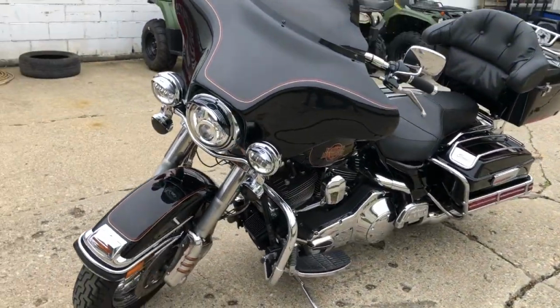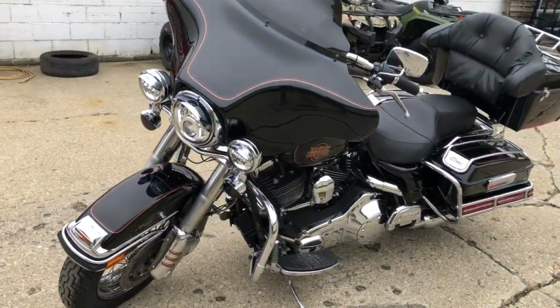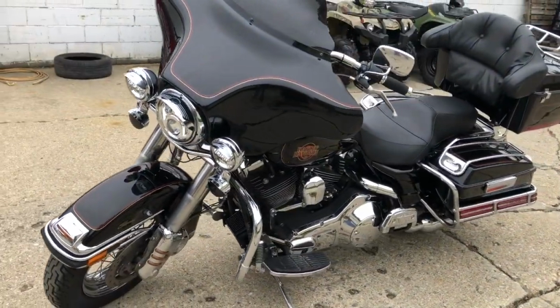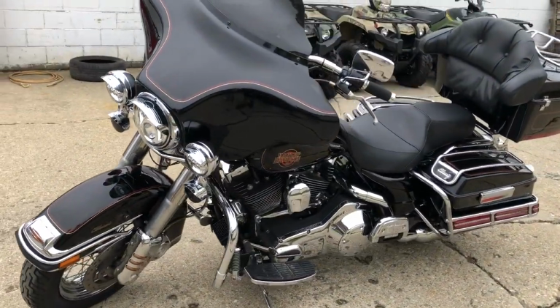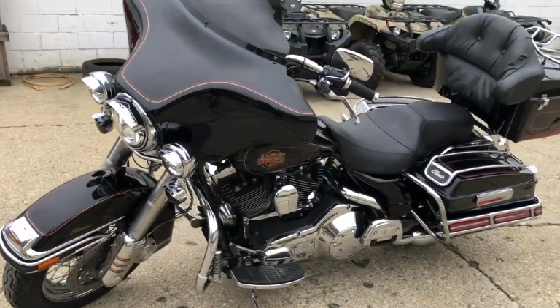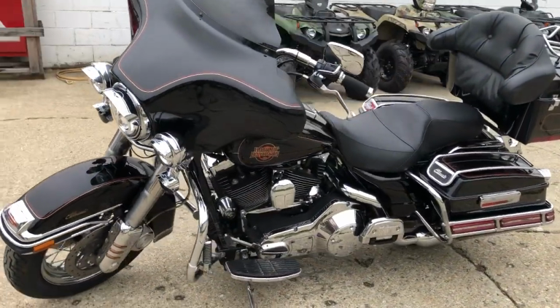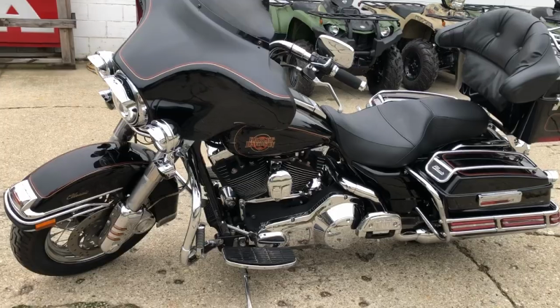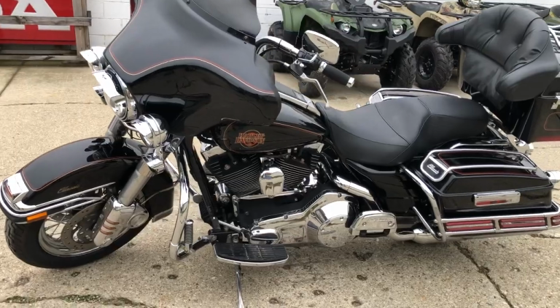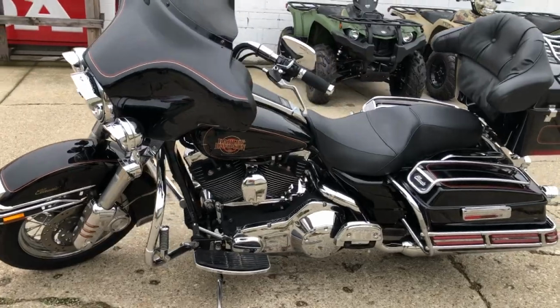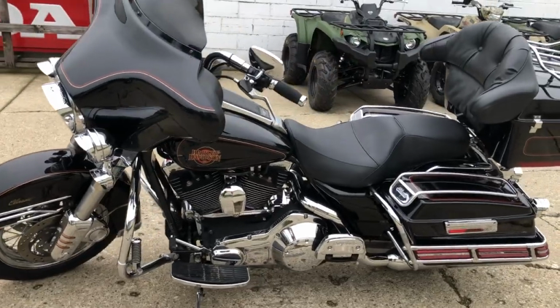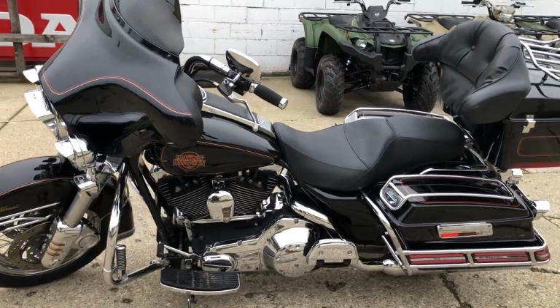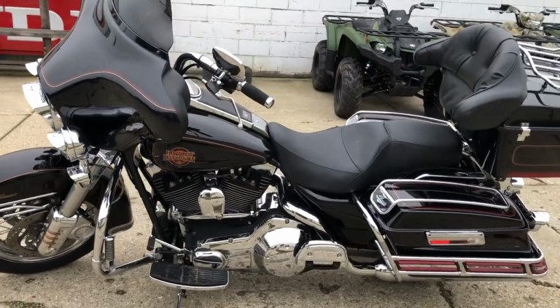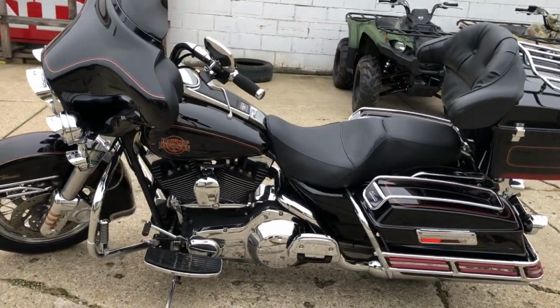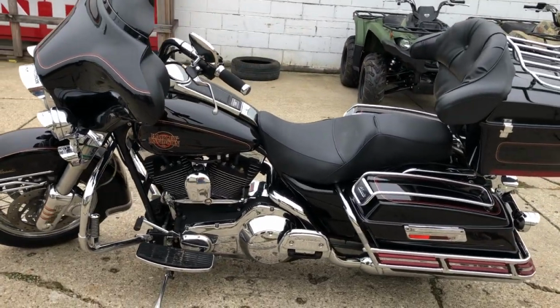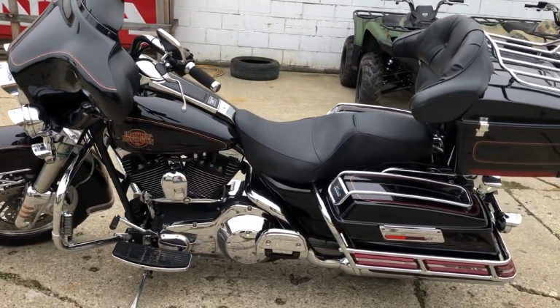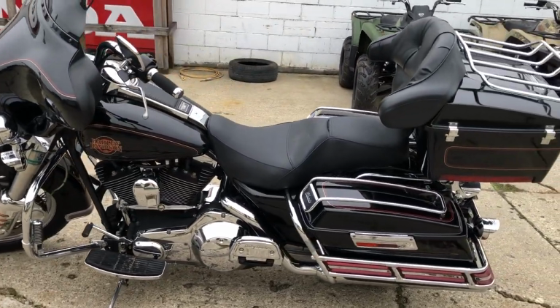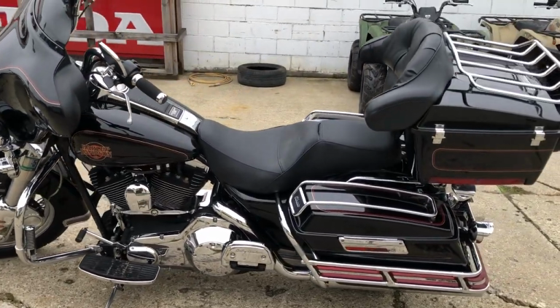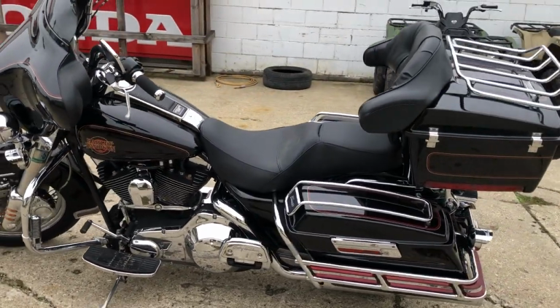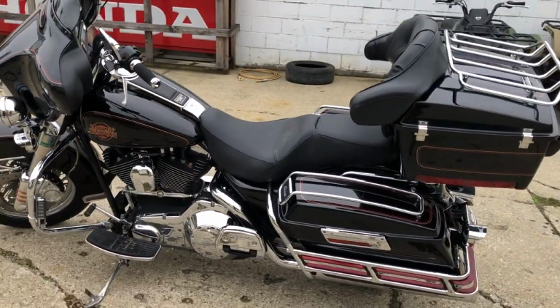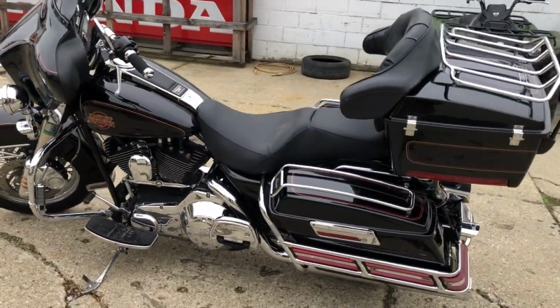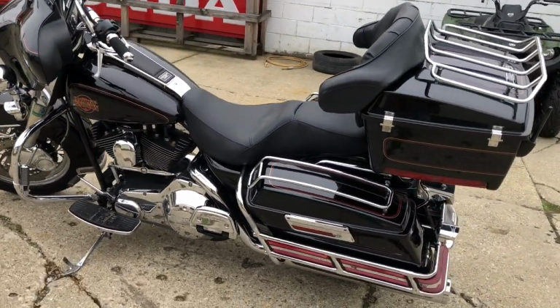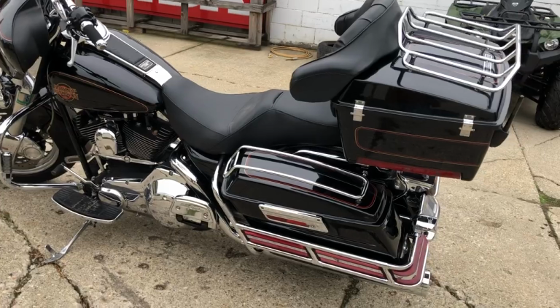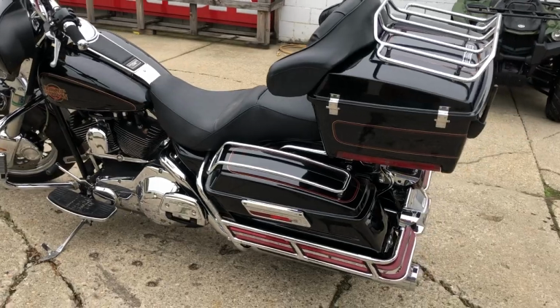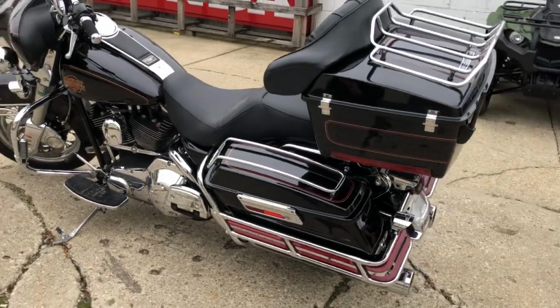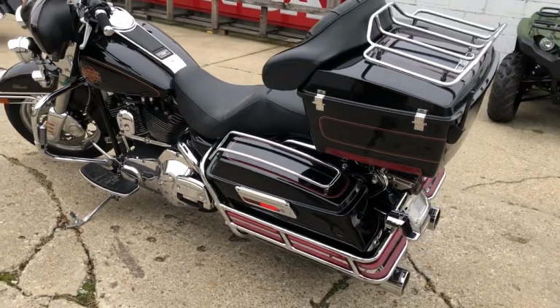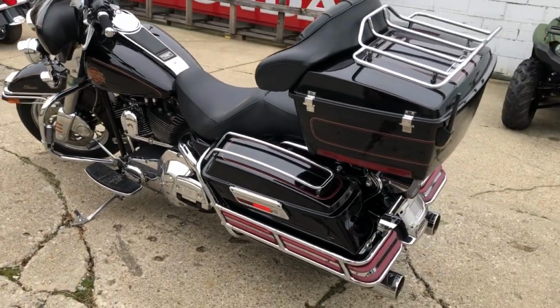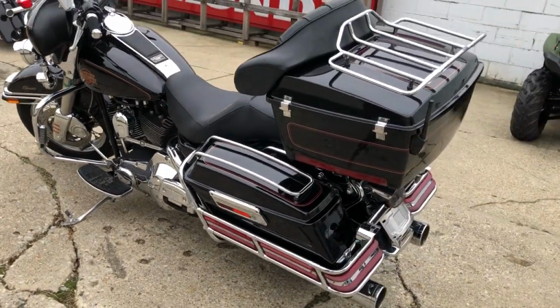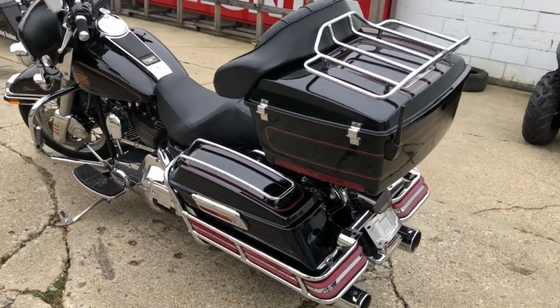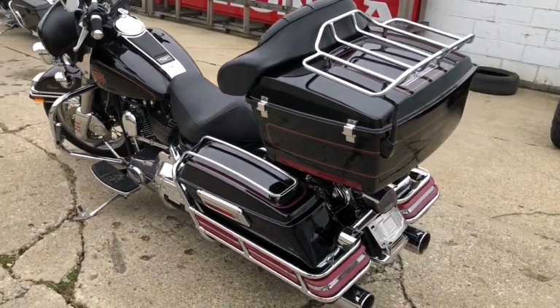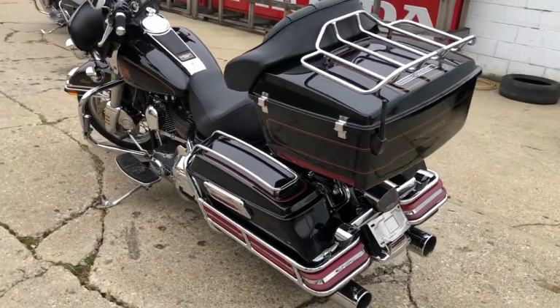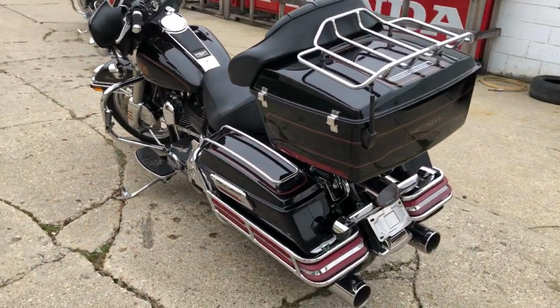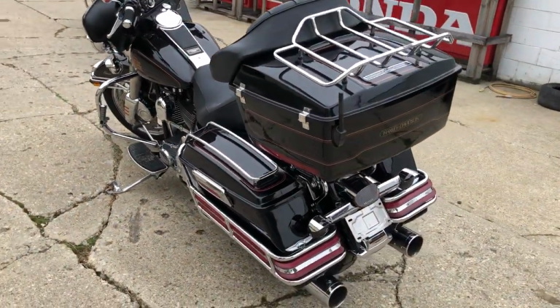Don't let the year fool you on this one — just a nice clean bike. It's been upgraded to a Bluetooth stereo that's loud and clear, and it's got some dual Cobra exhaust on it. Just serviced here at the dealership, all the fluids have been changed. This thing runs strong.